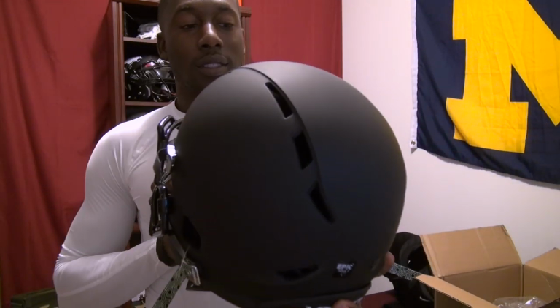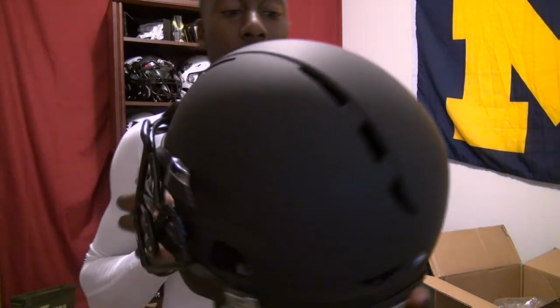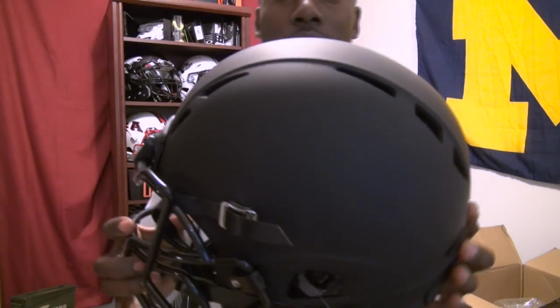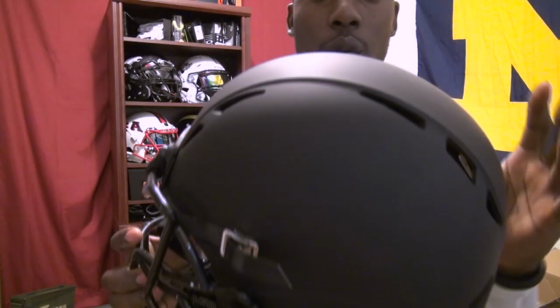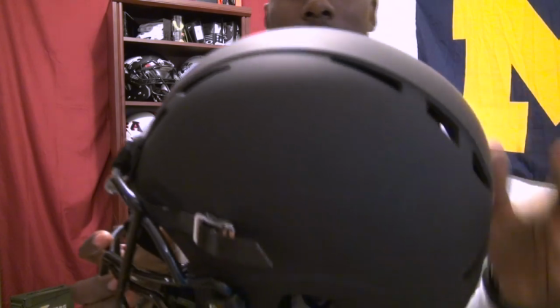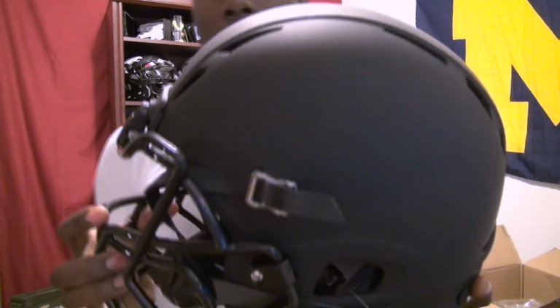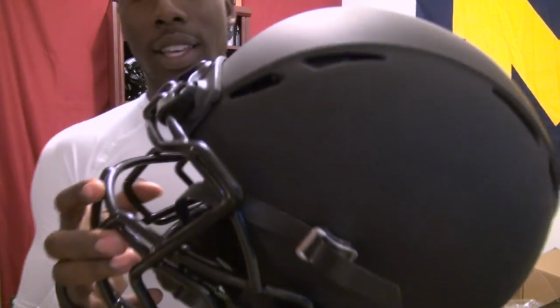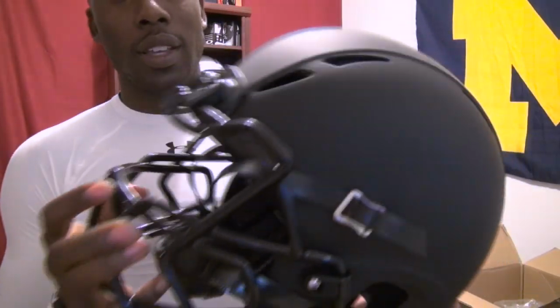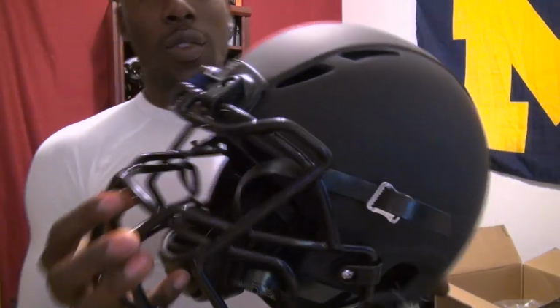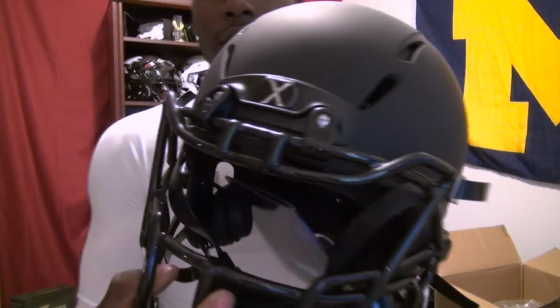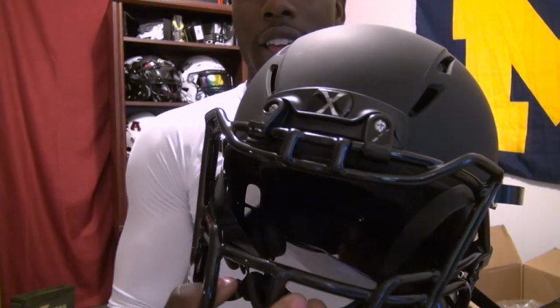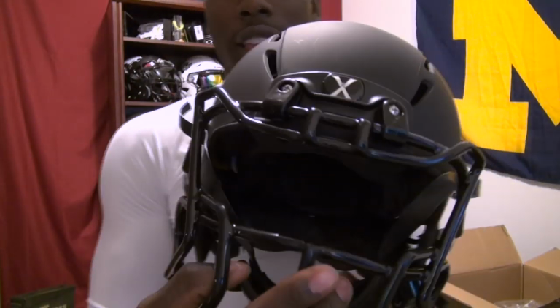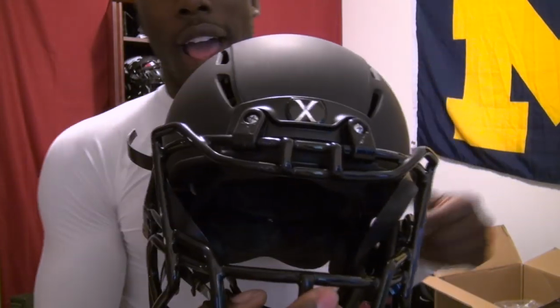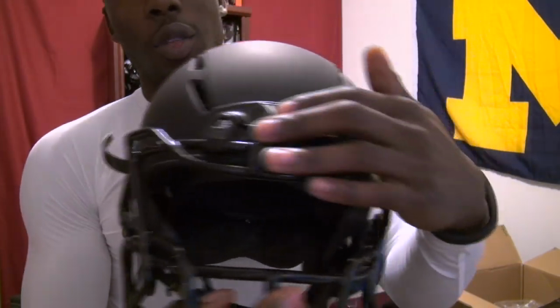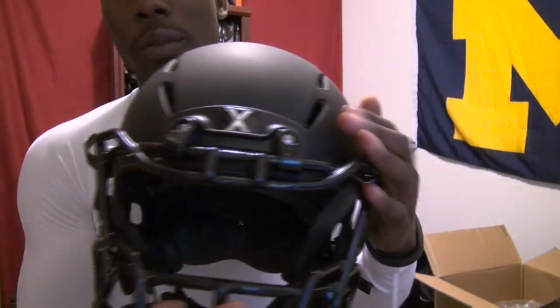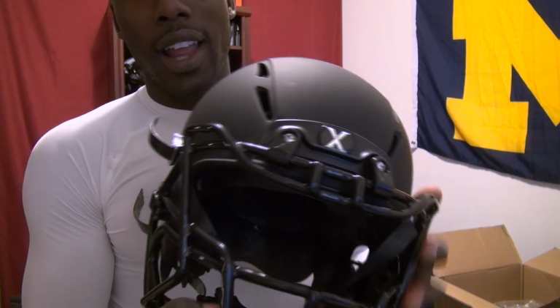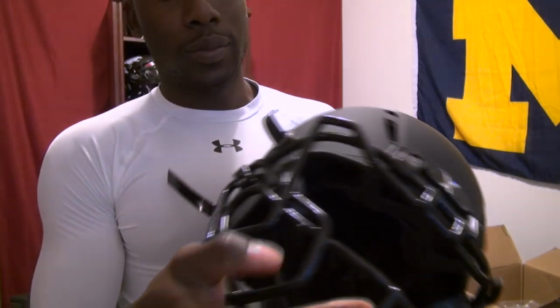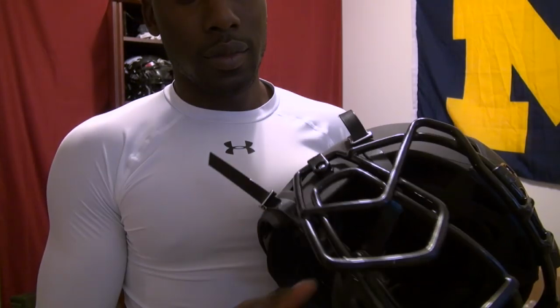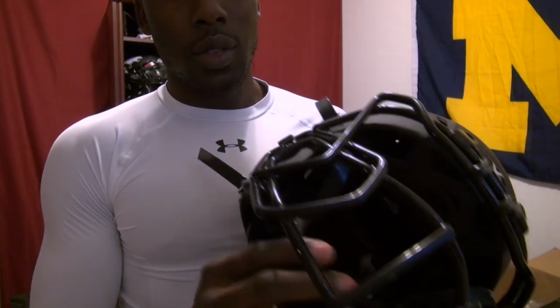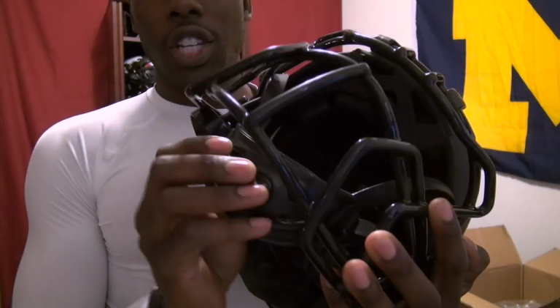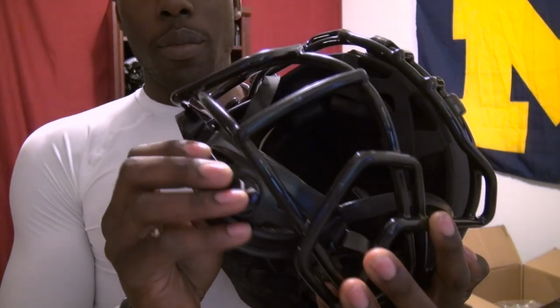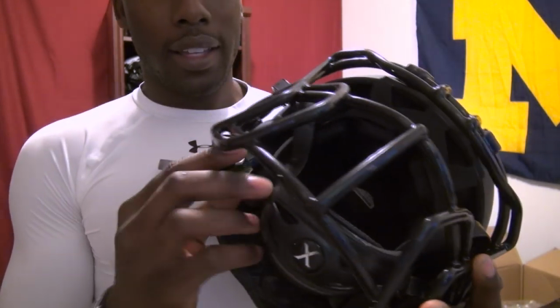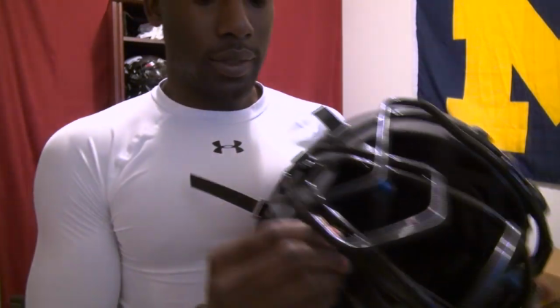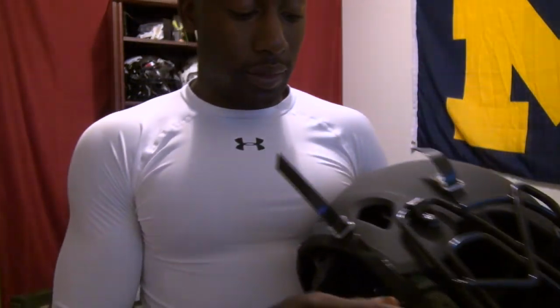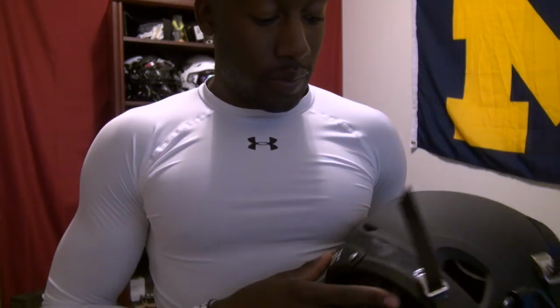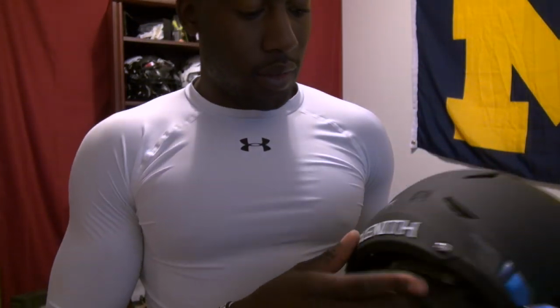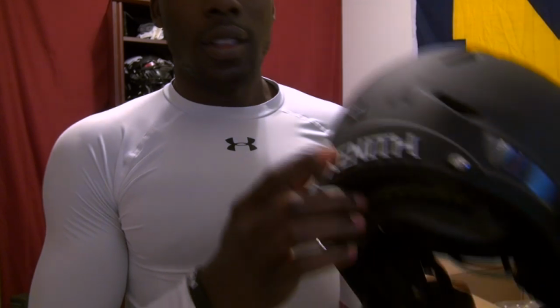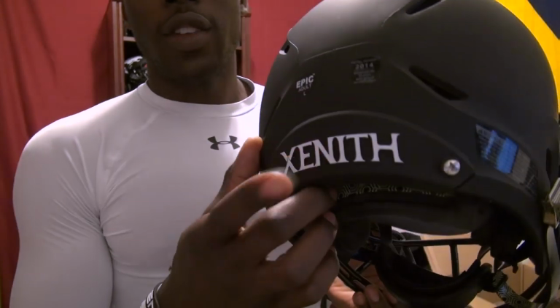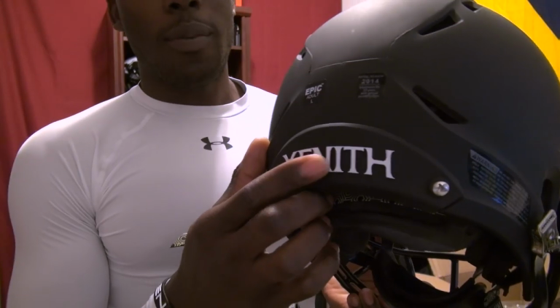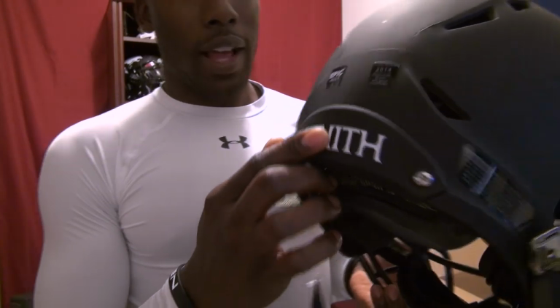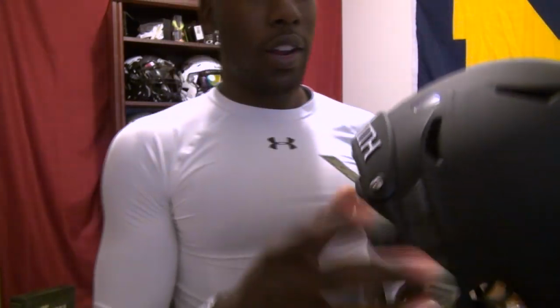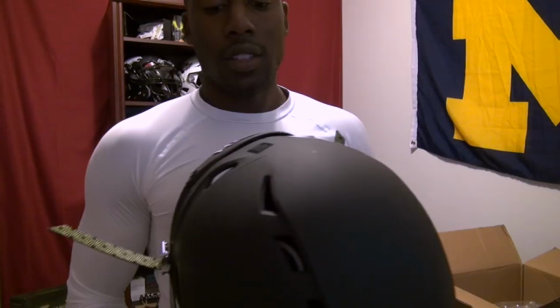Here's the shell — it's flat black for my team. You've got everything in black: the bumpers in black, the chin strap in black, and the sweatband in black over here.